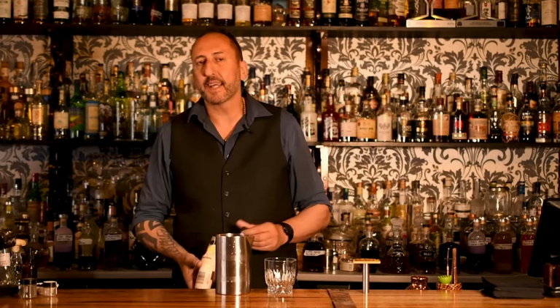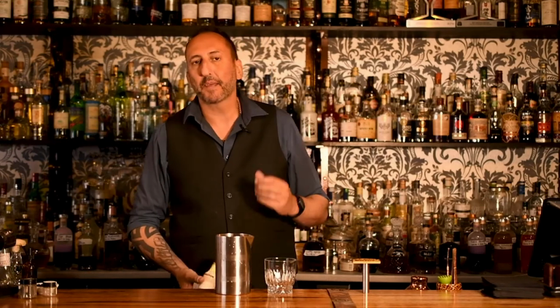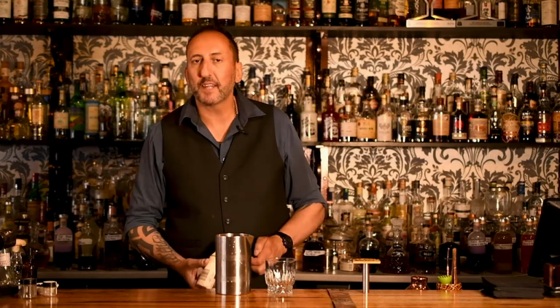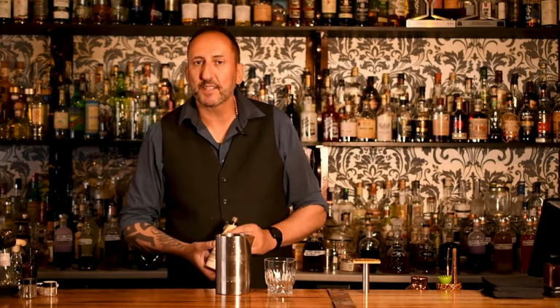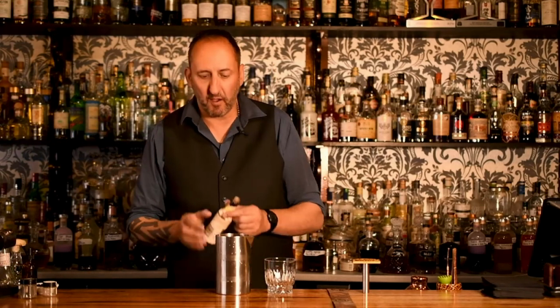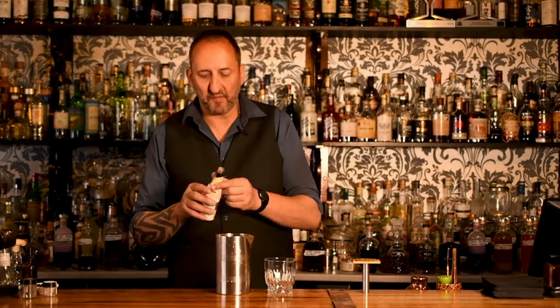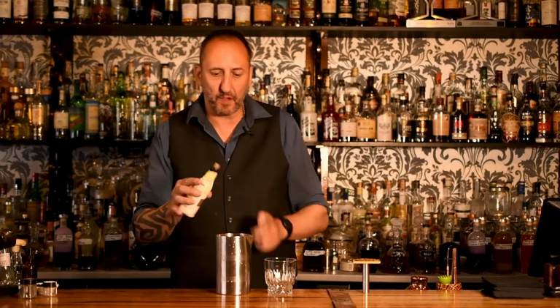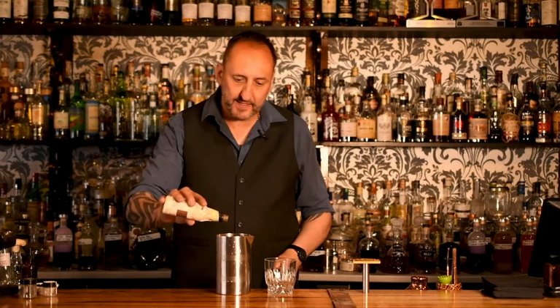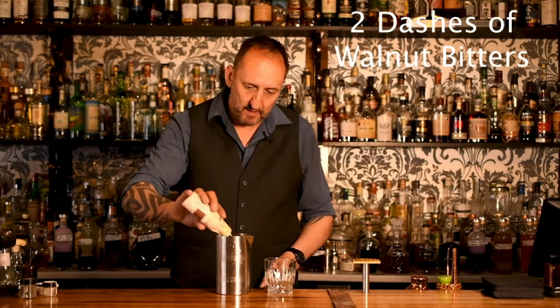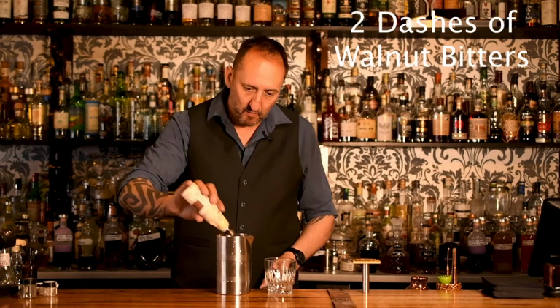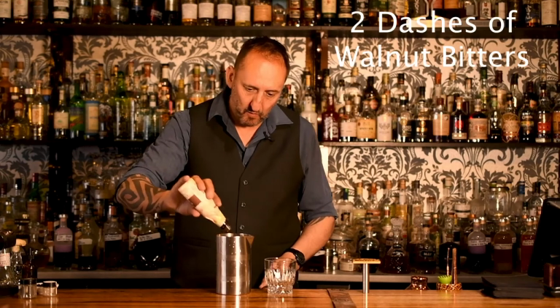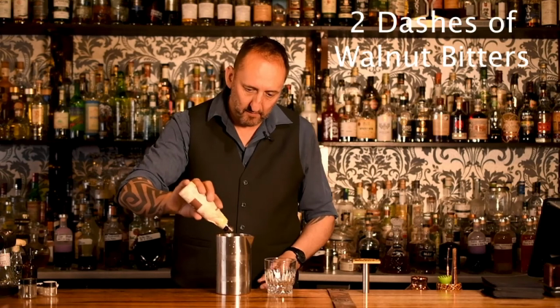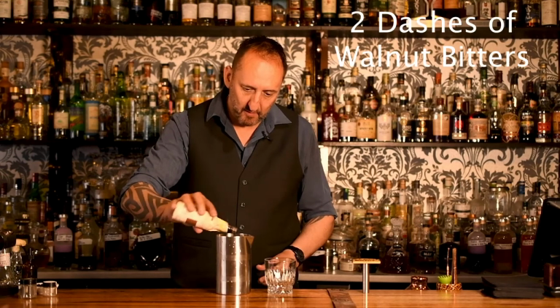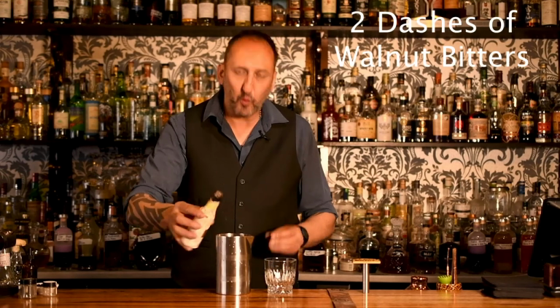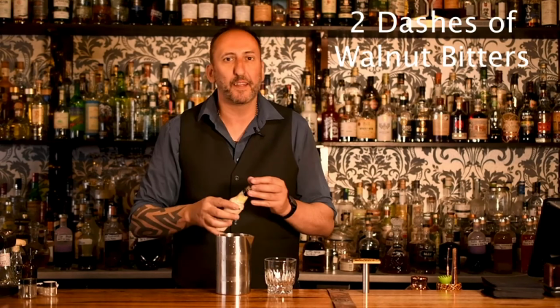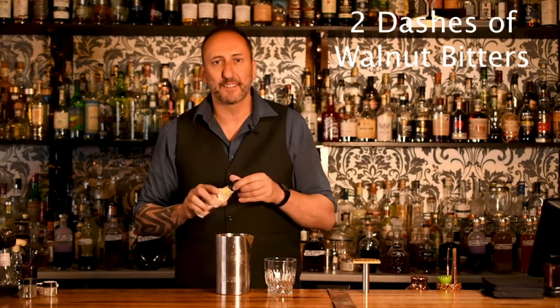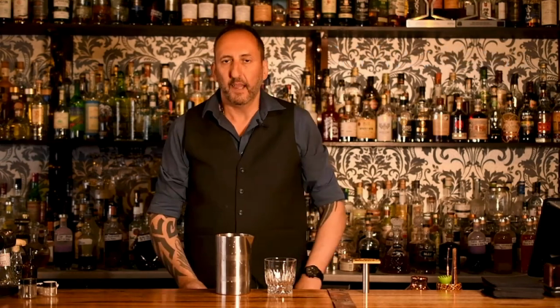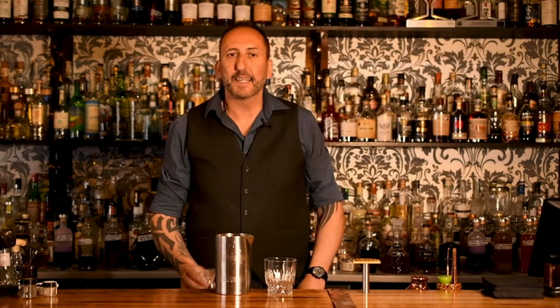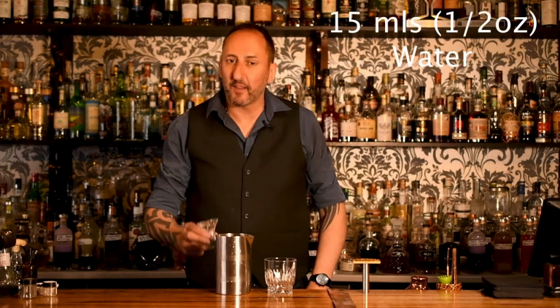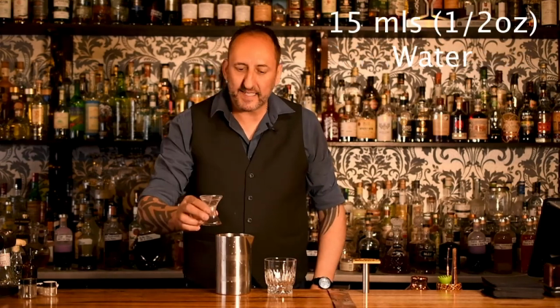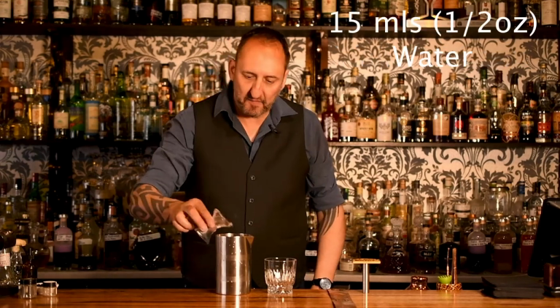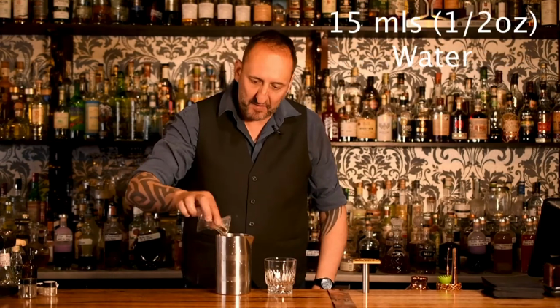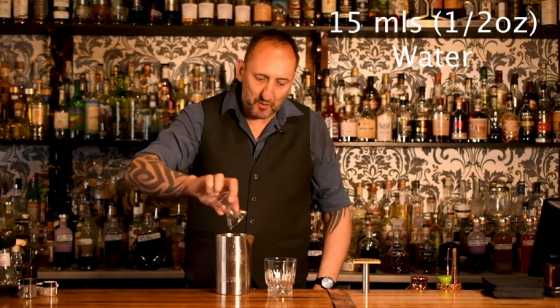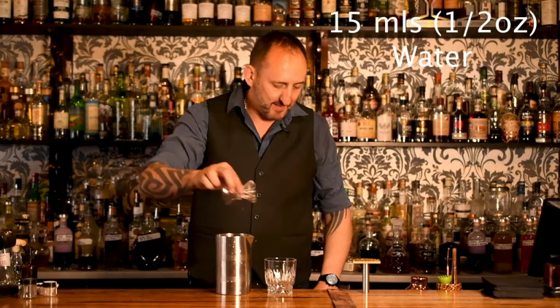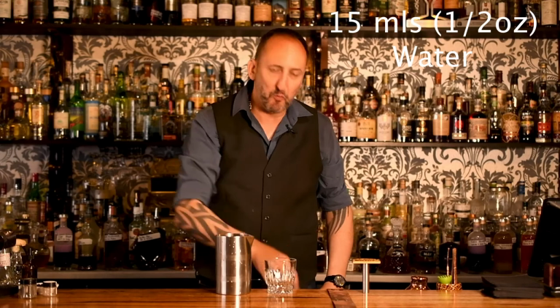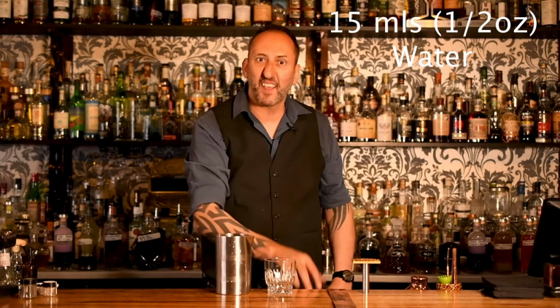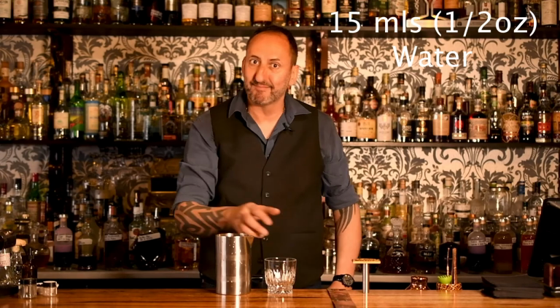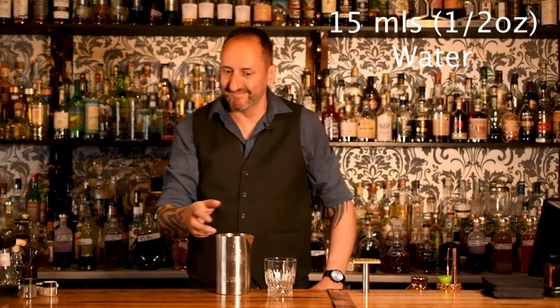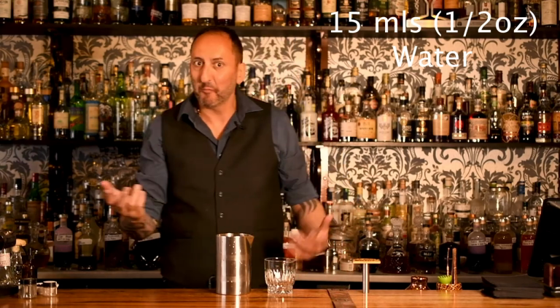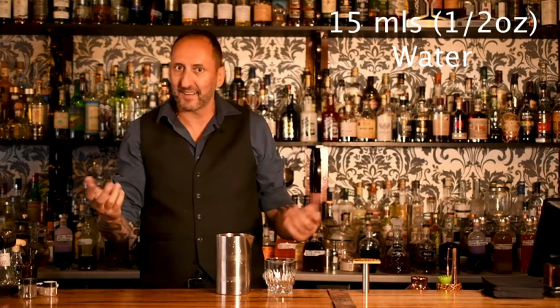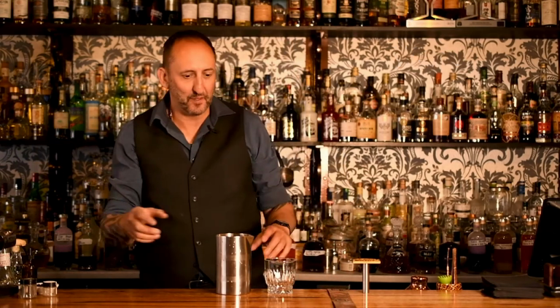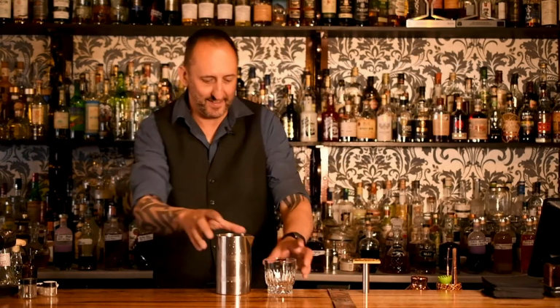Next up, a couple dashes of the Fee Brothers Walnut Bitters. And last but not least, 15 mils of water — water, who would know, hey?